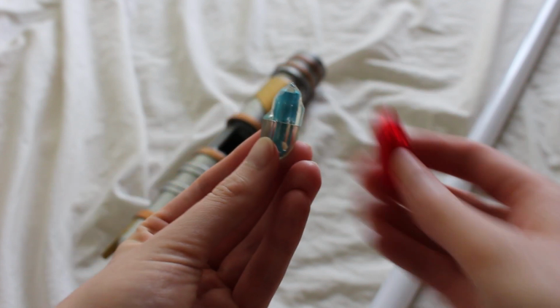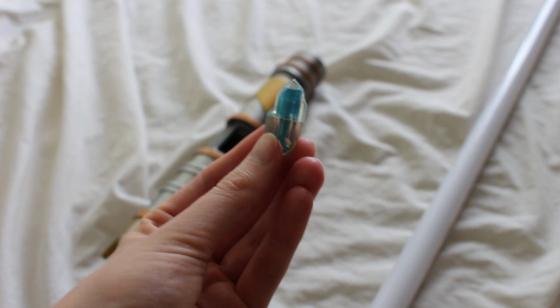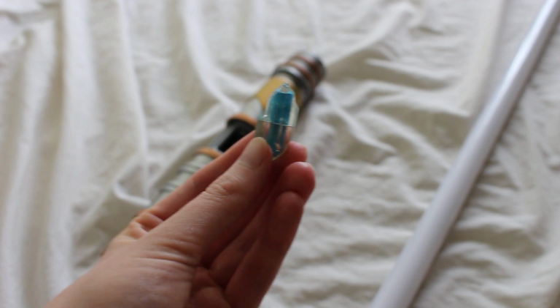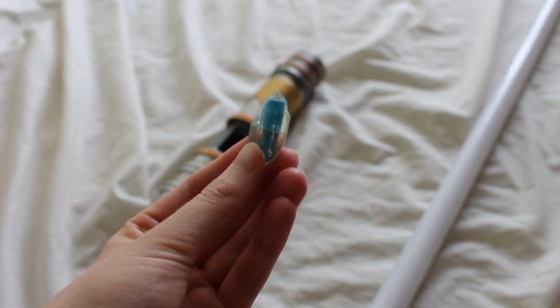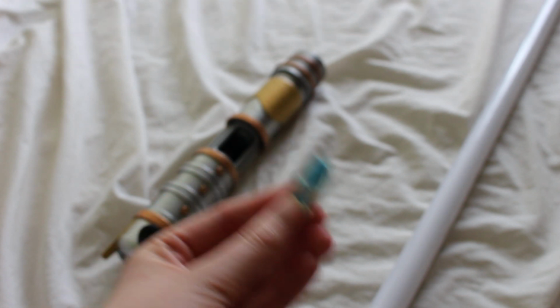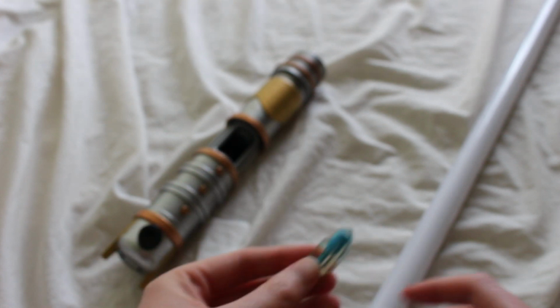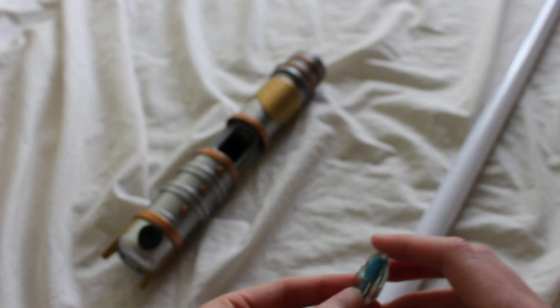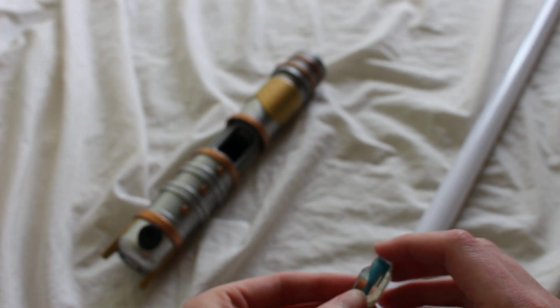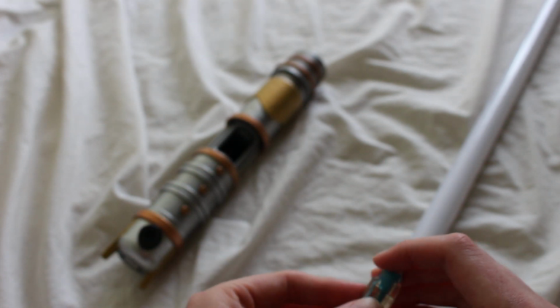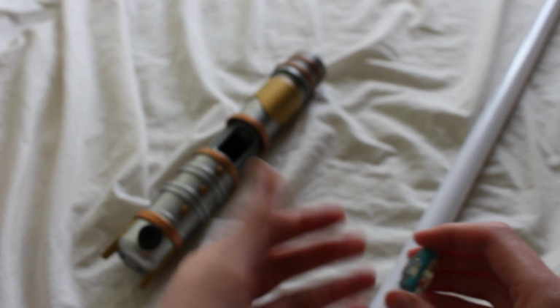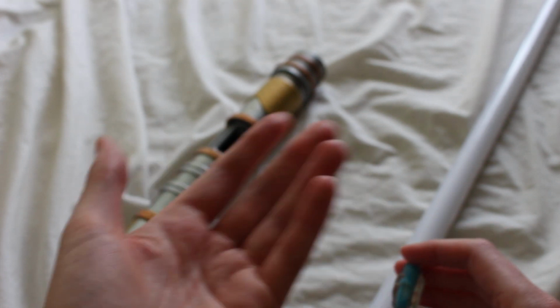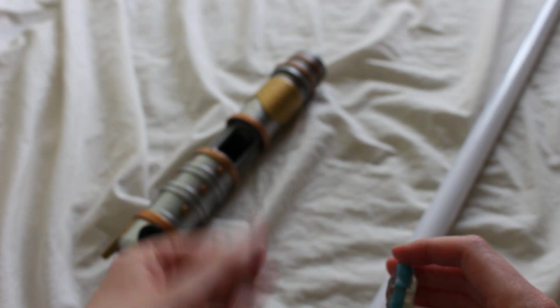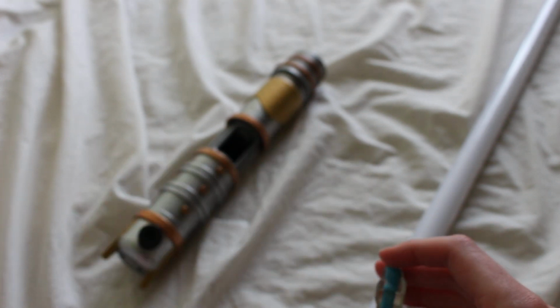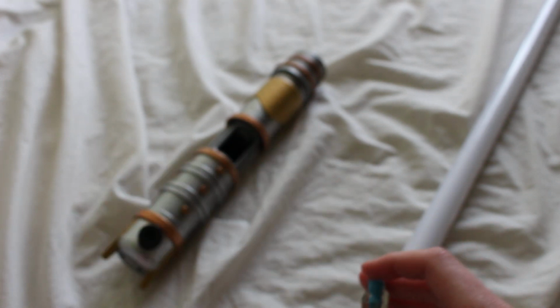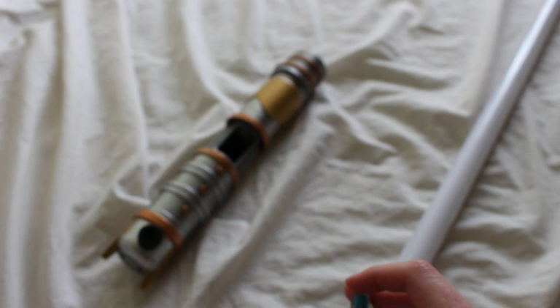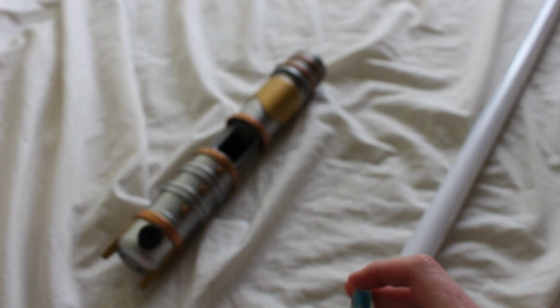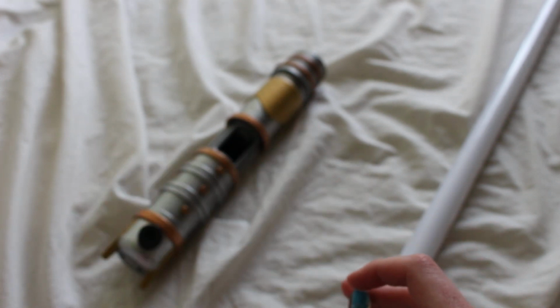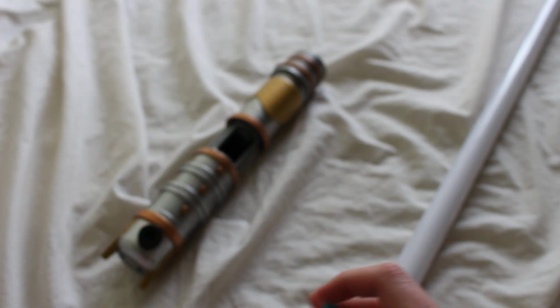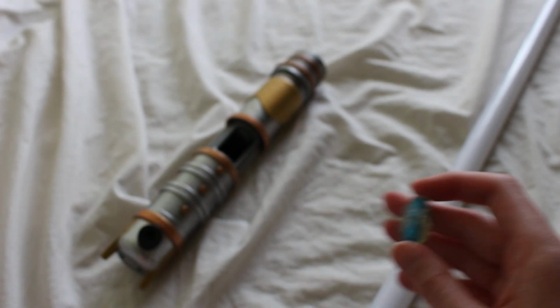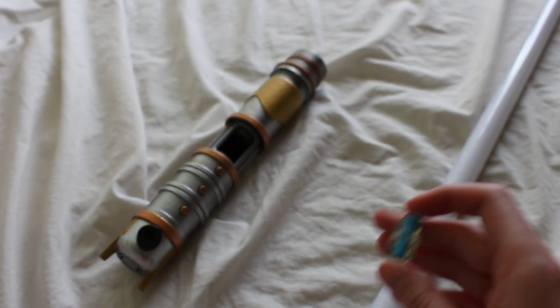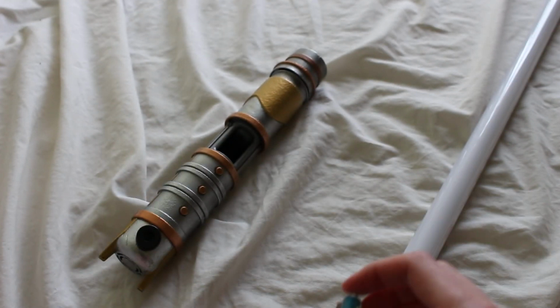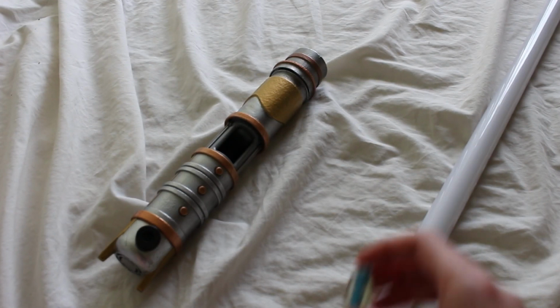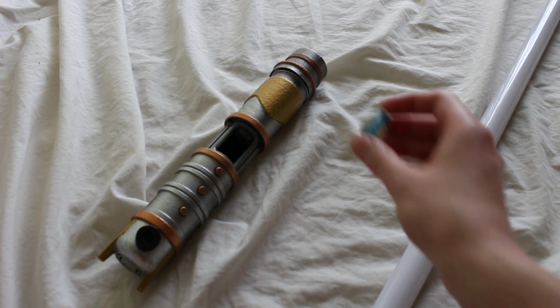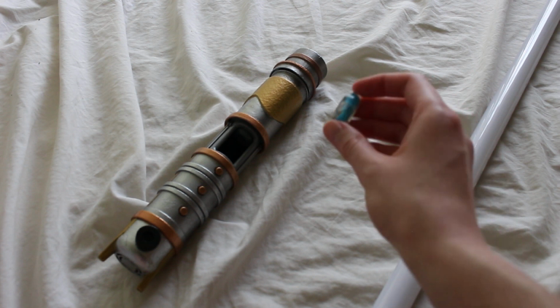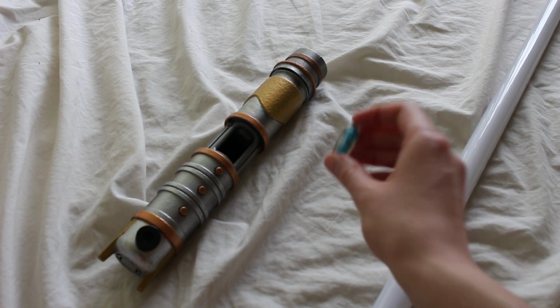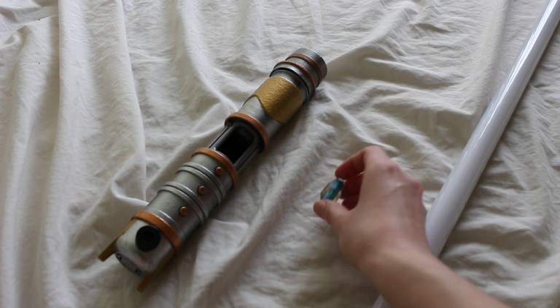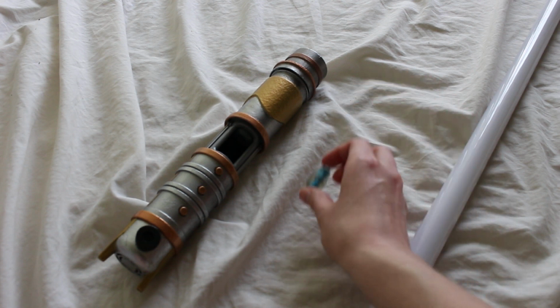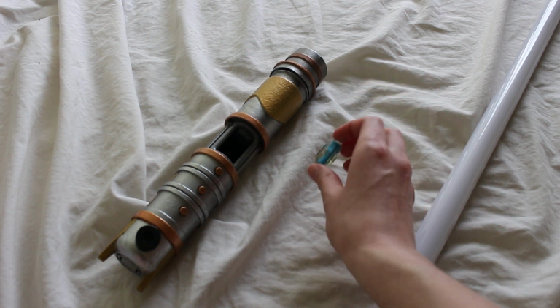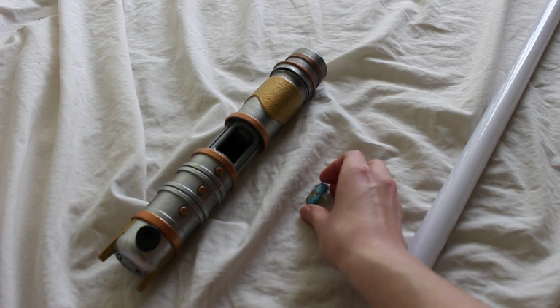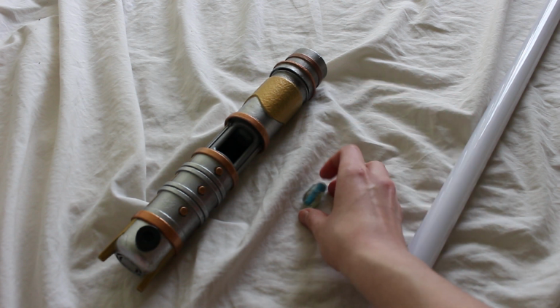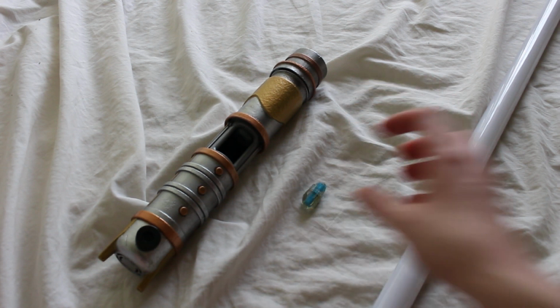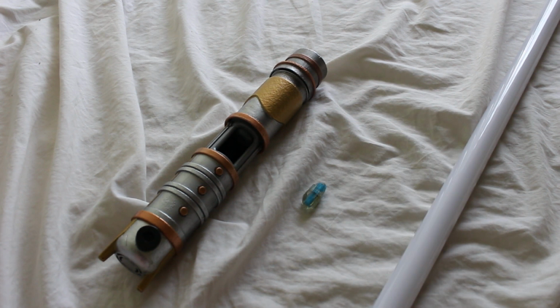Anyway, here it is you guys. Feel free to check out the J. Moose Playground store and also feel free to comment below.